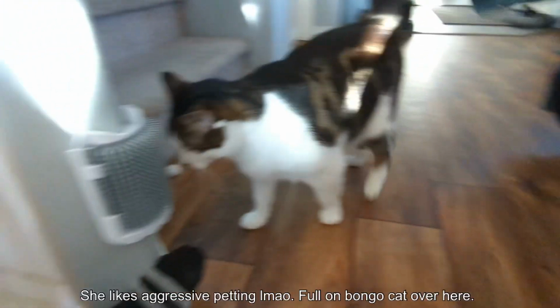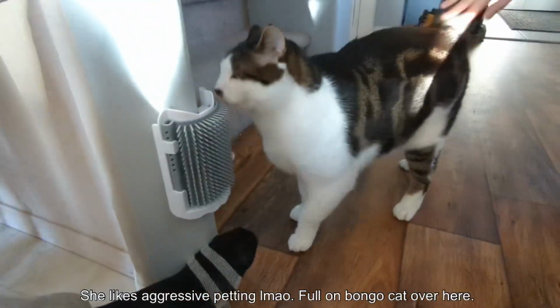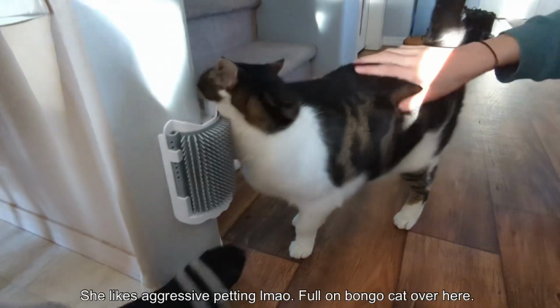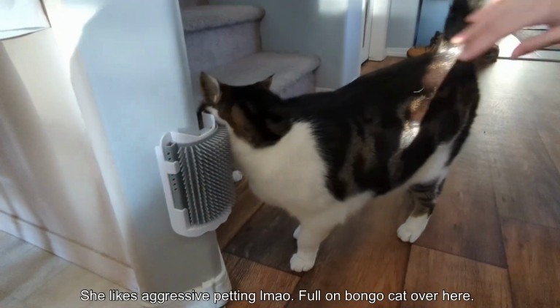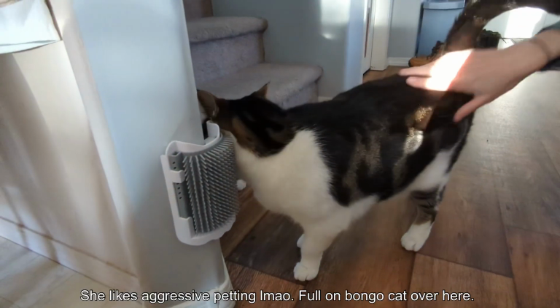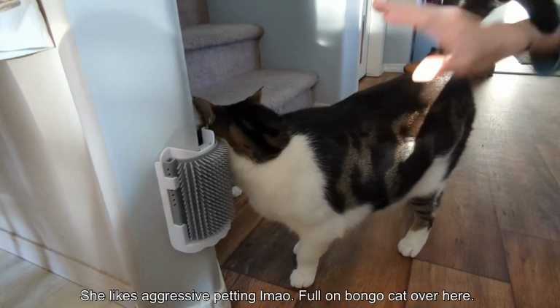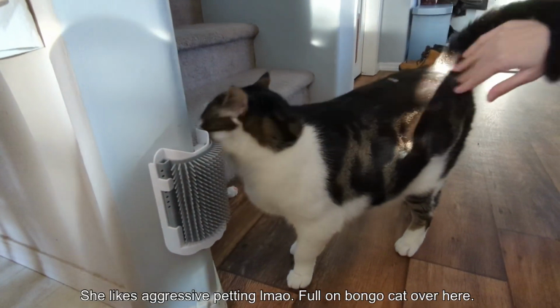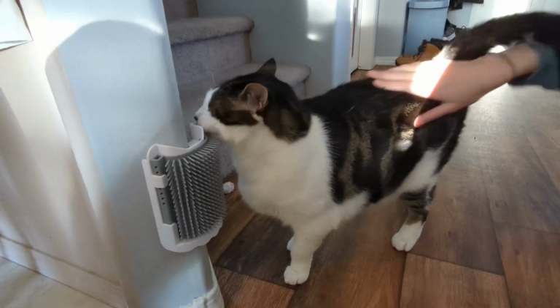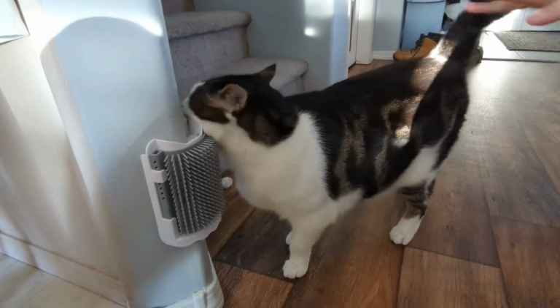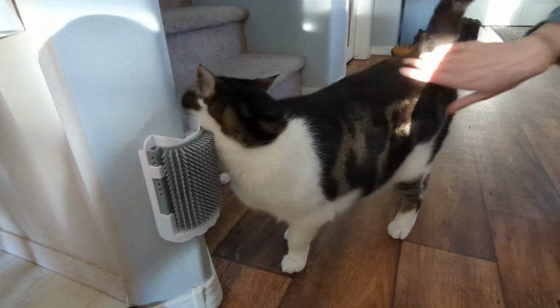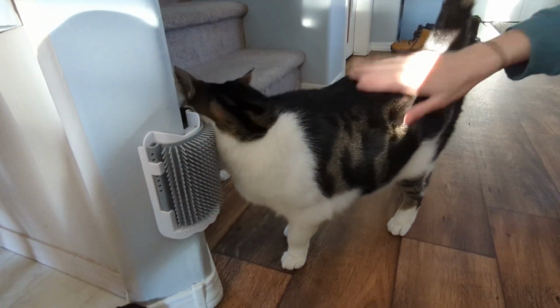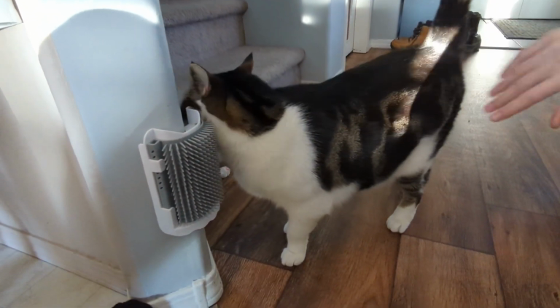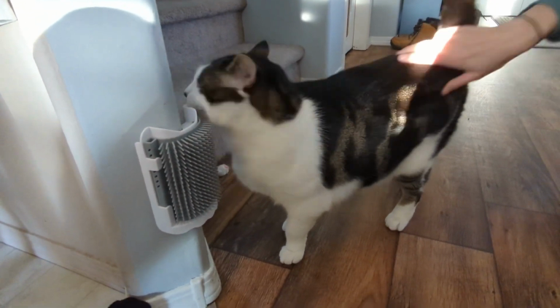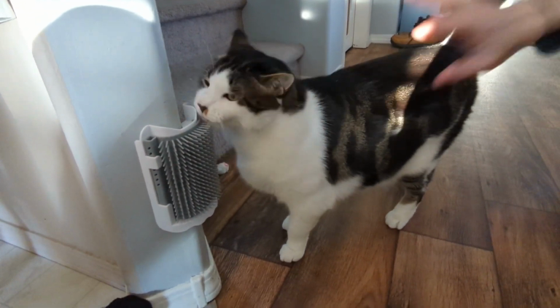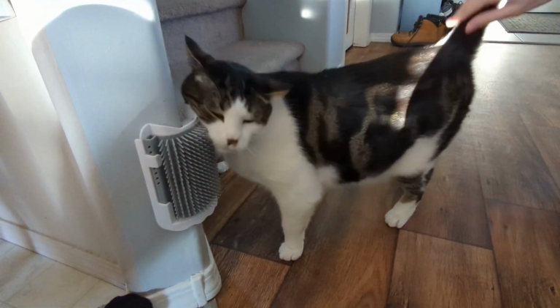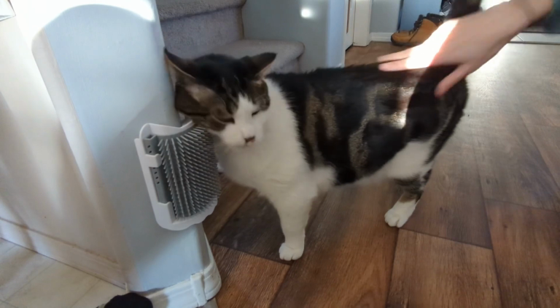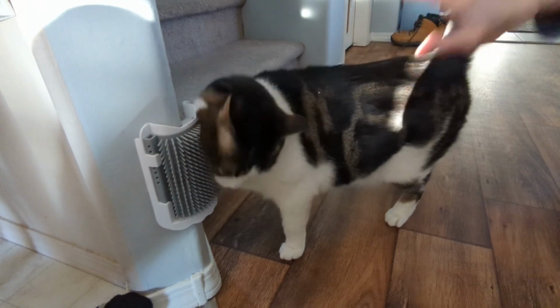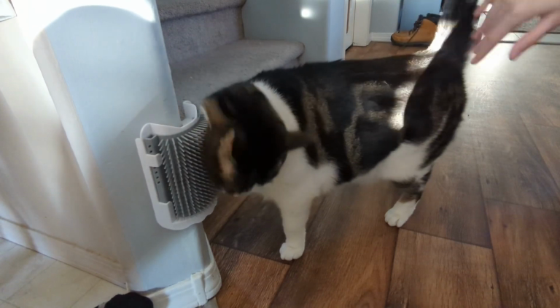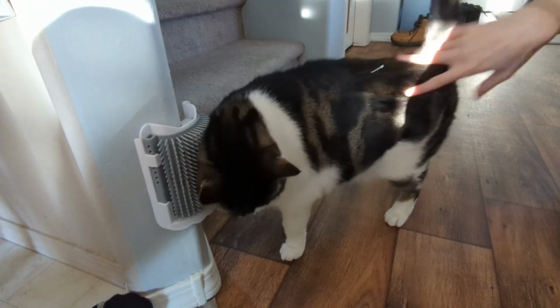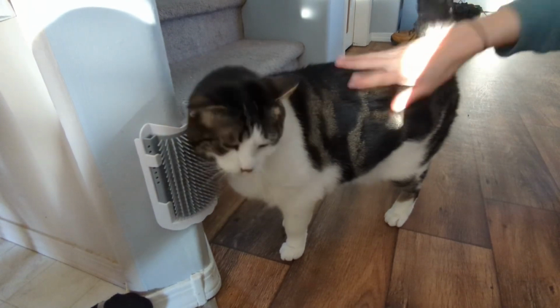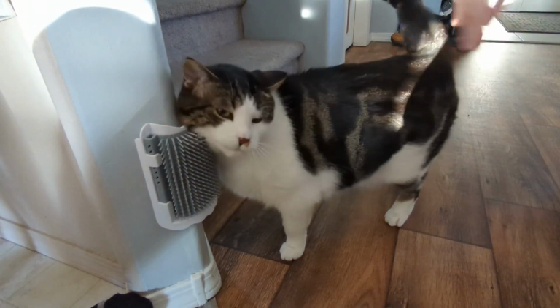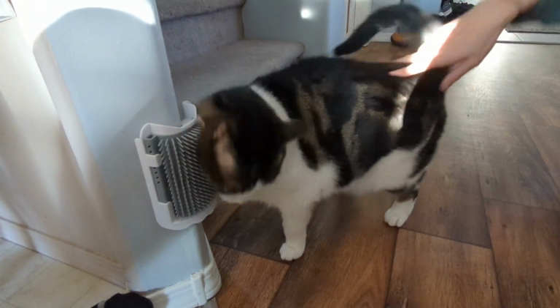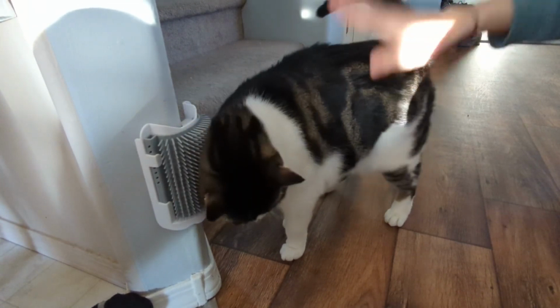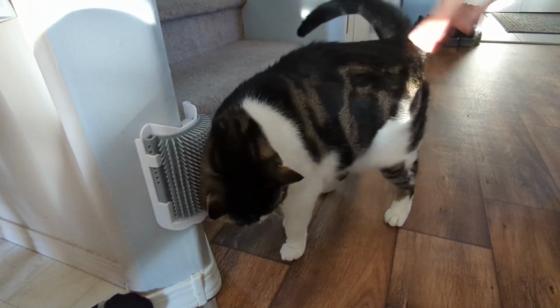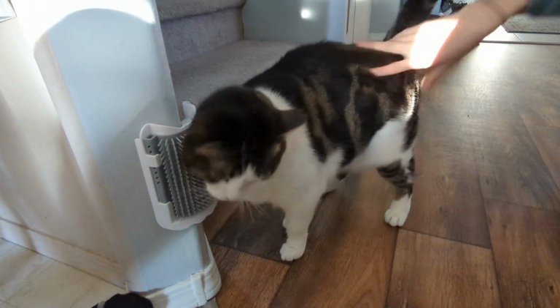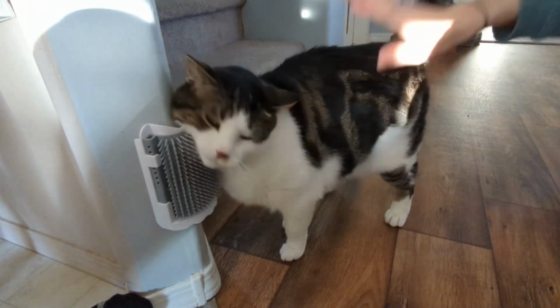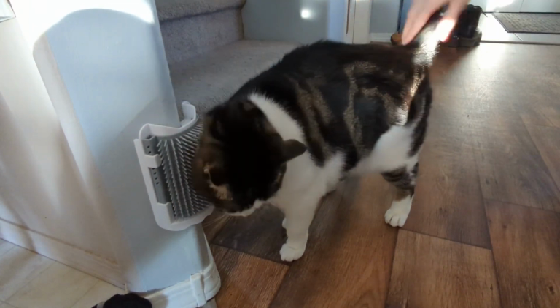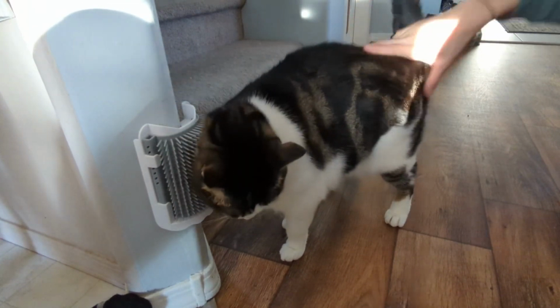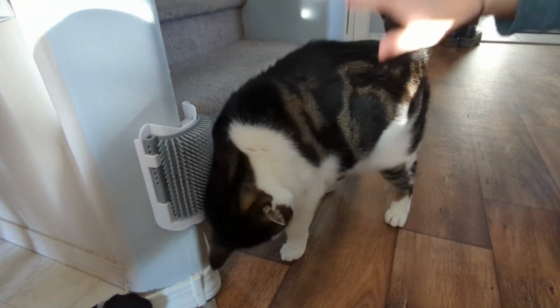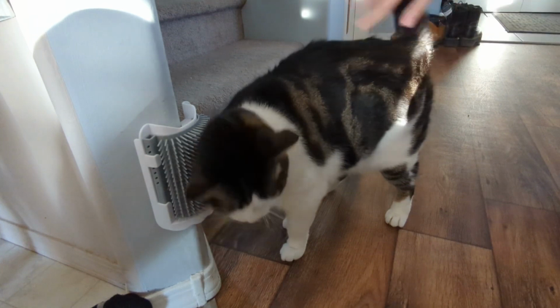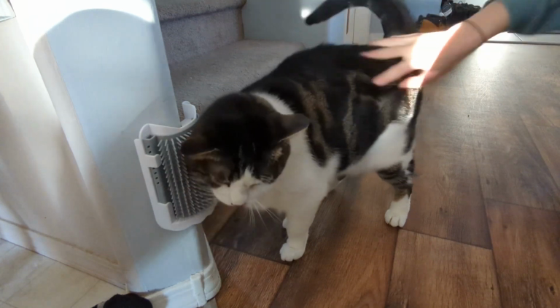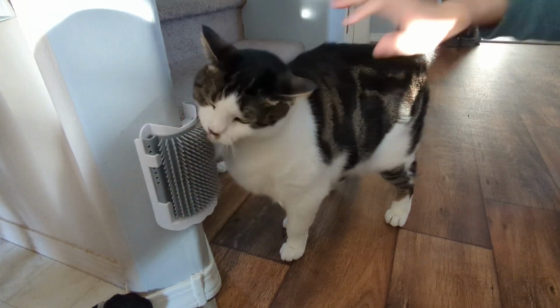Overall, I'd say that was a success. She's not really a super treat-oriented cat anyways, so that's all I could really expect. We had to load on the catnip, but I think she had fun. I mean, was this really for me or was this really for the cat? Who knows?